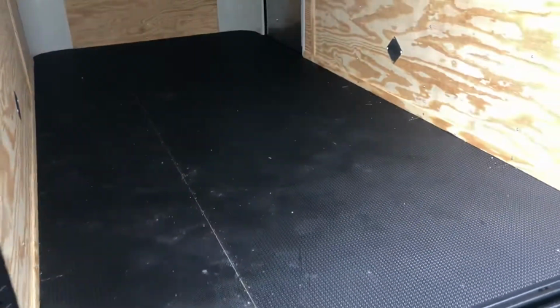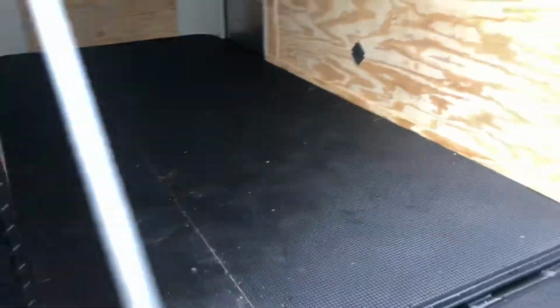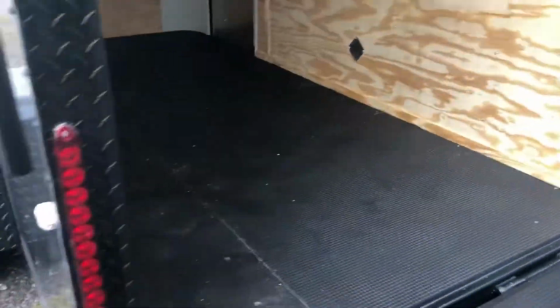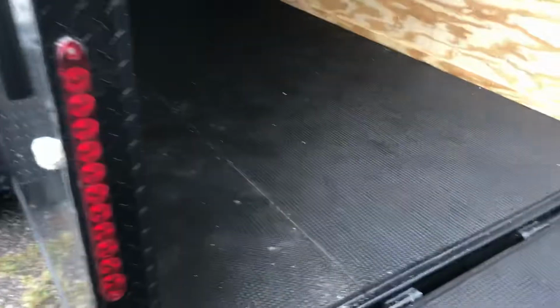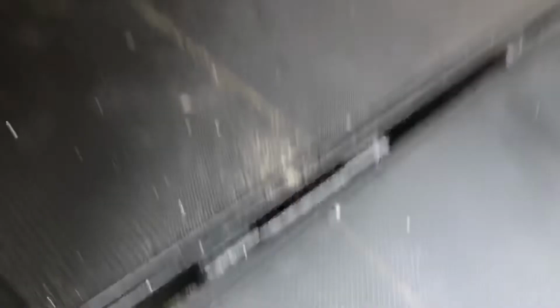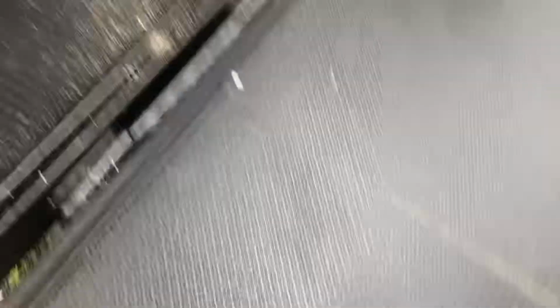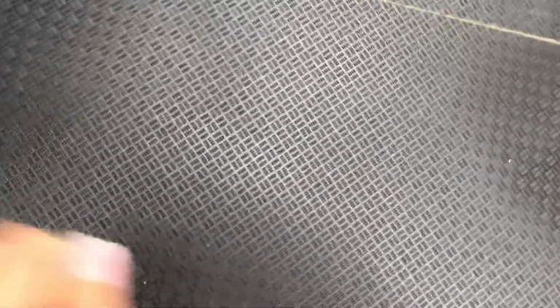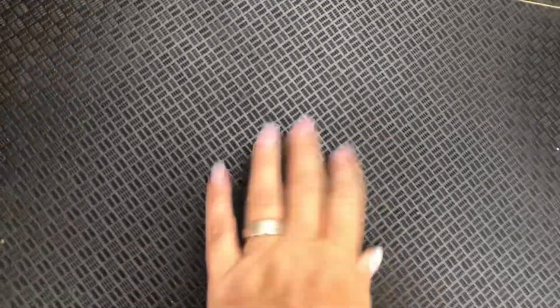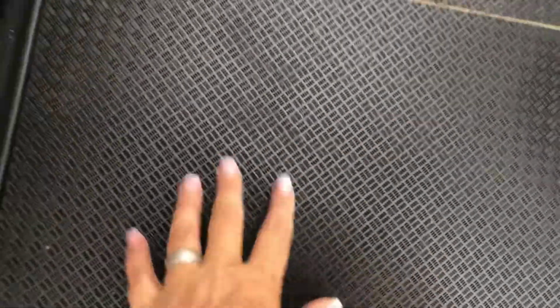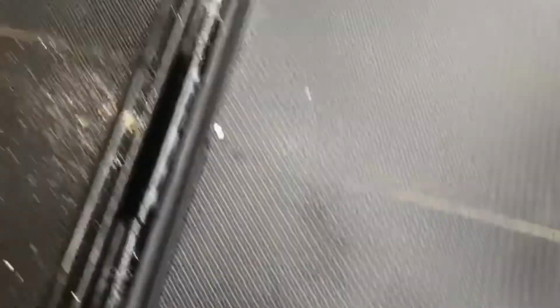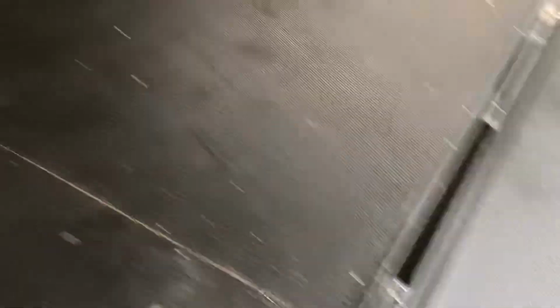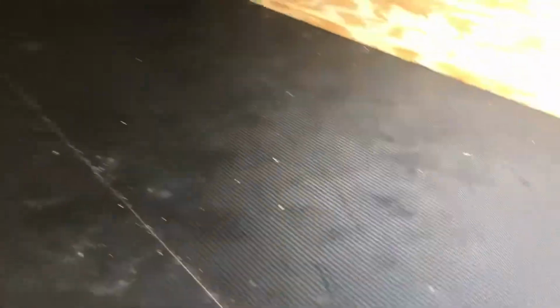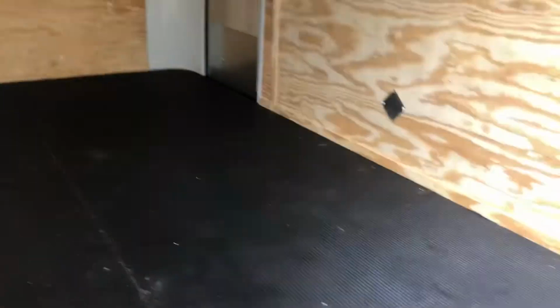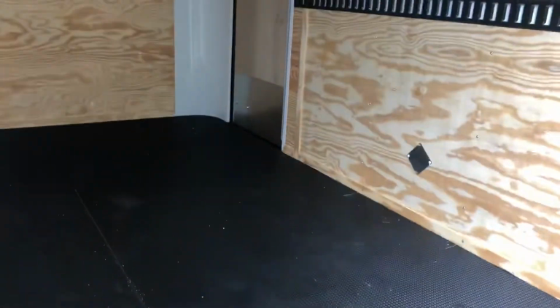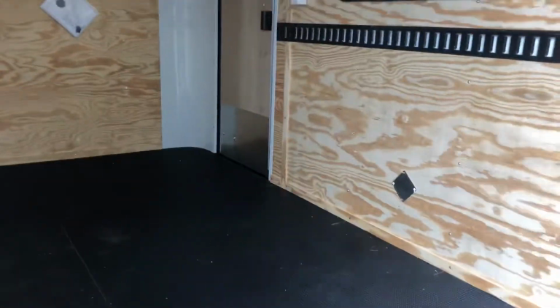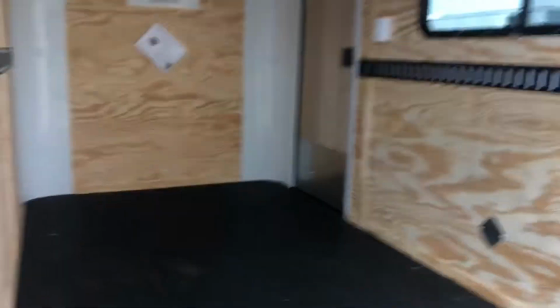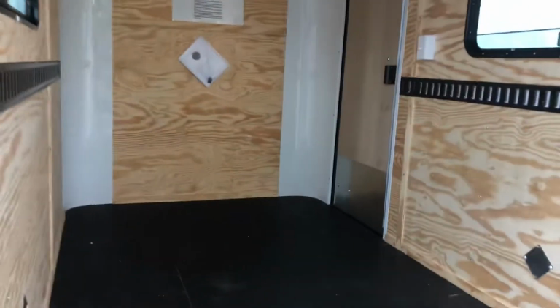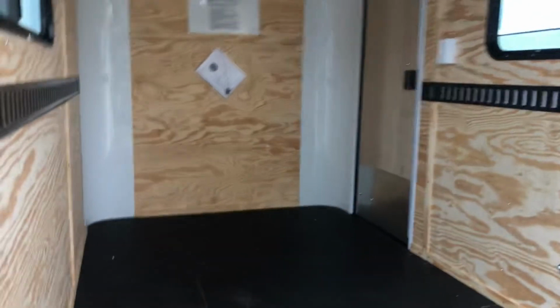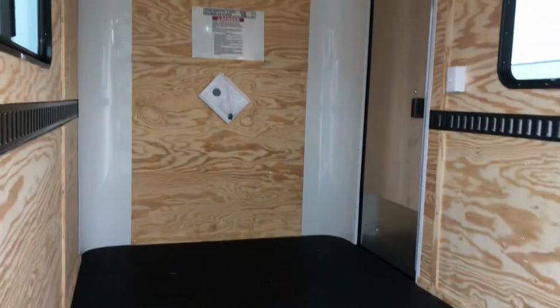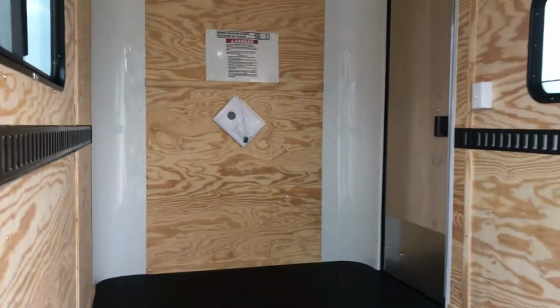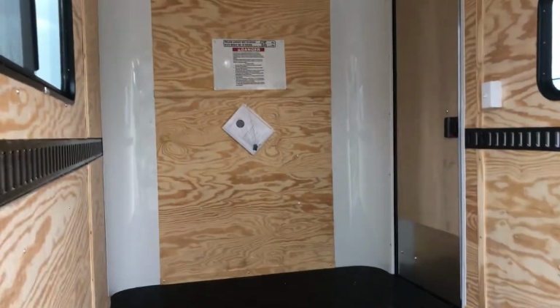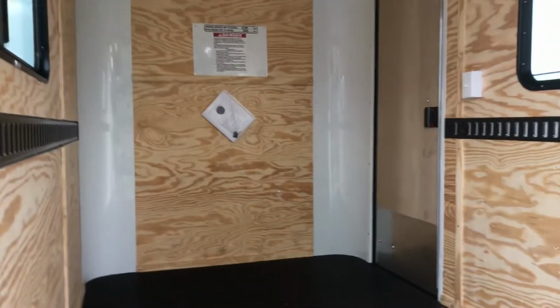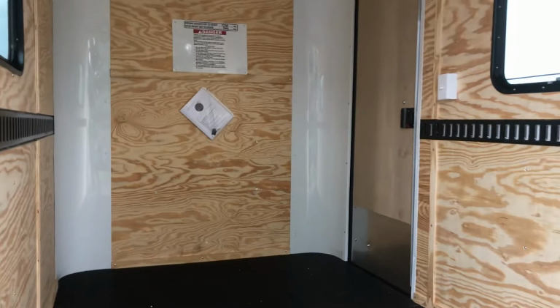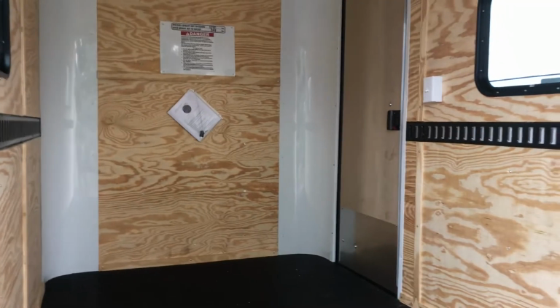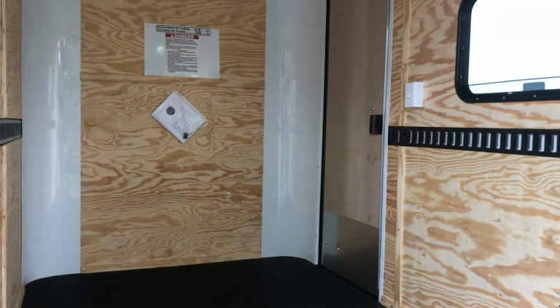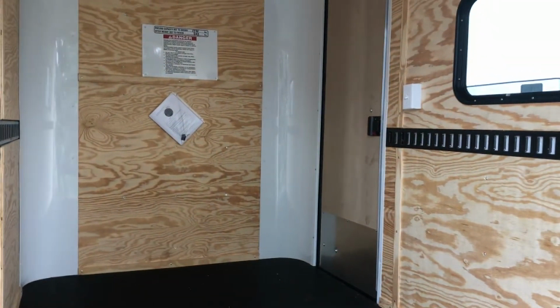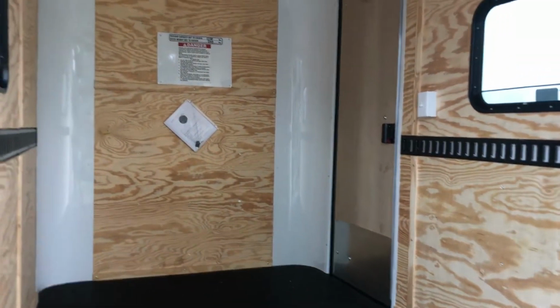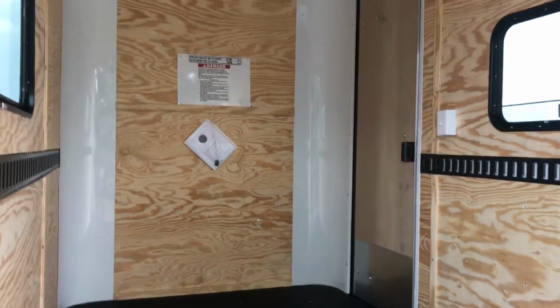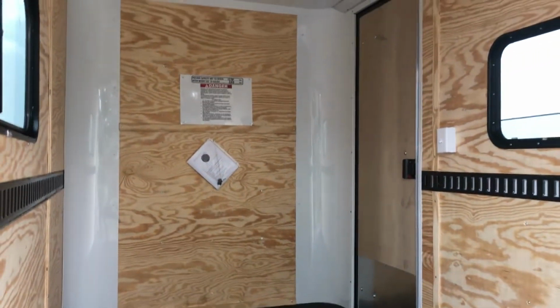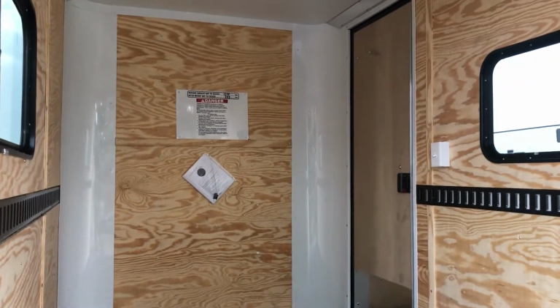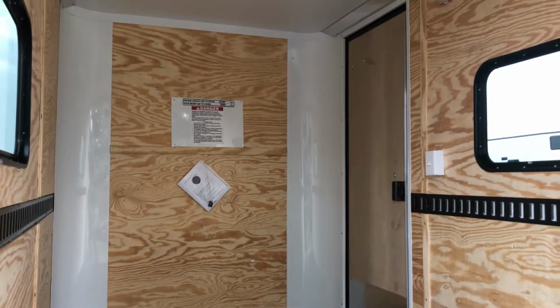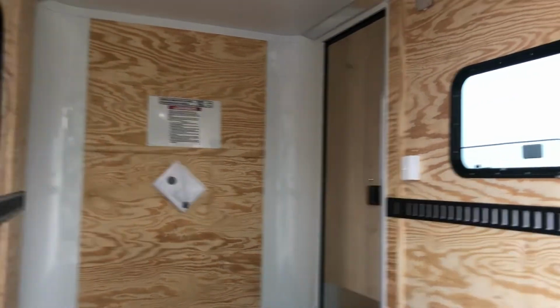Nudo floor is a product that has this great protective, hard, black coating on top. Underneath is Drymax. Drymax is a product that doesn't absorb water or moisture, so essentially it's giving you guys a water-wicking product underneath the trailer as well — so much better than your standard plywood.